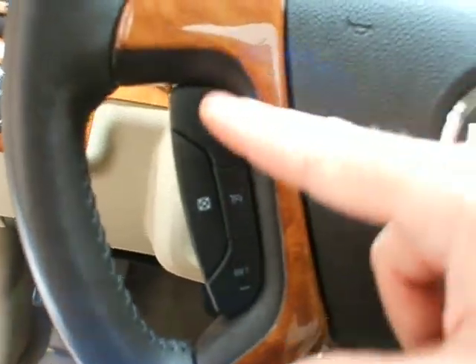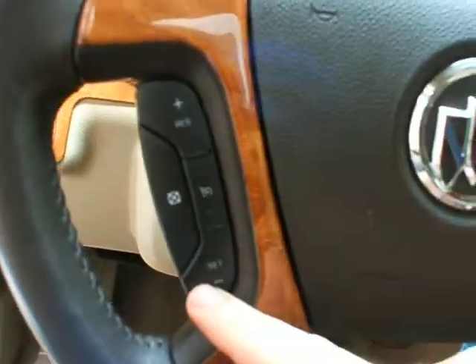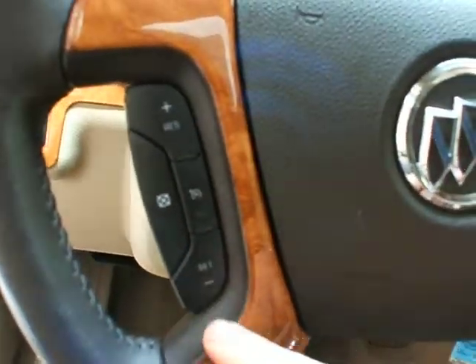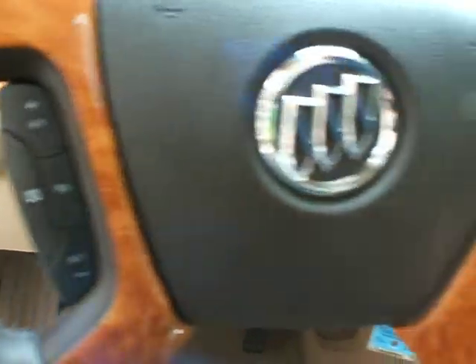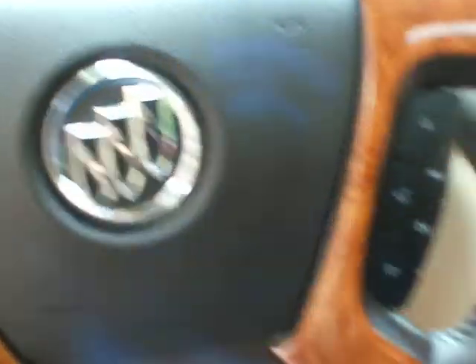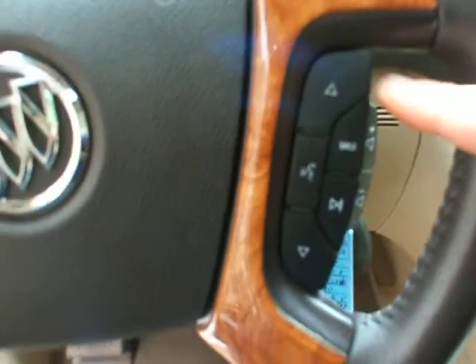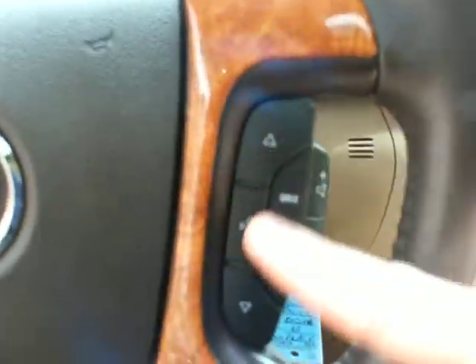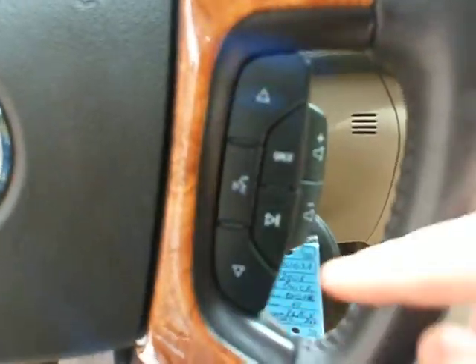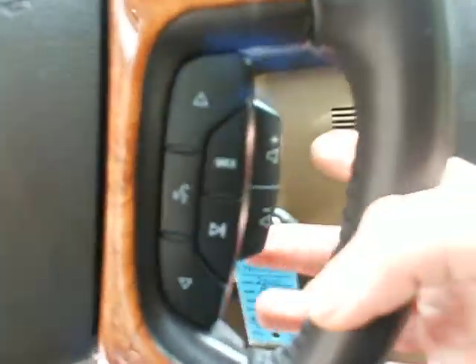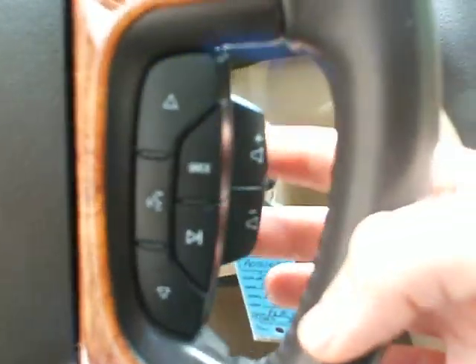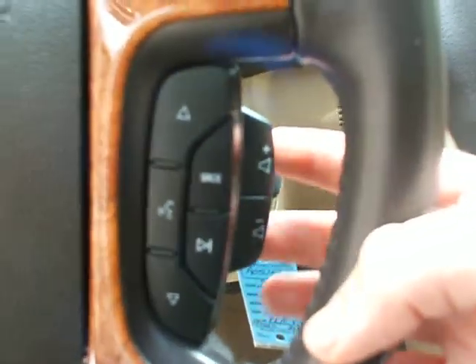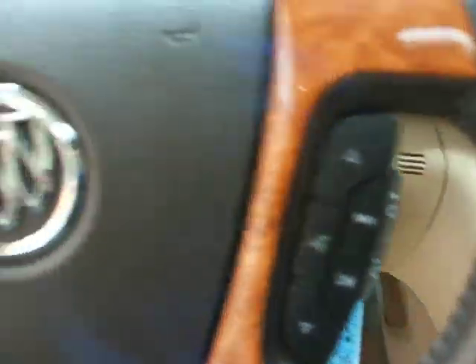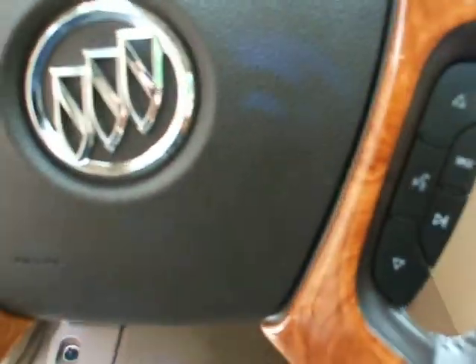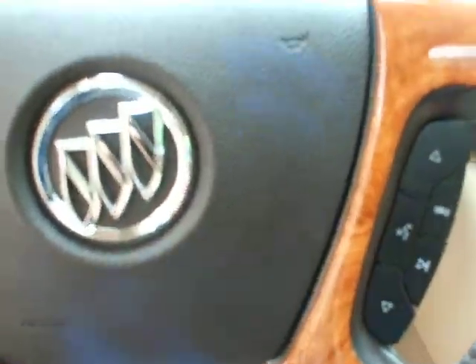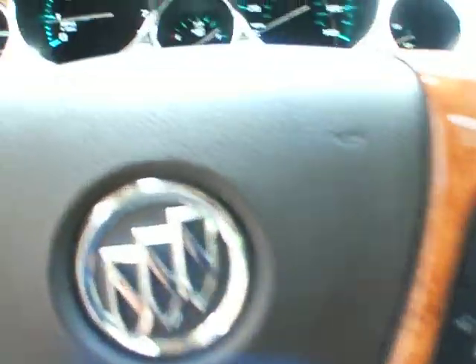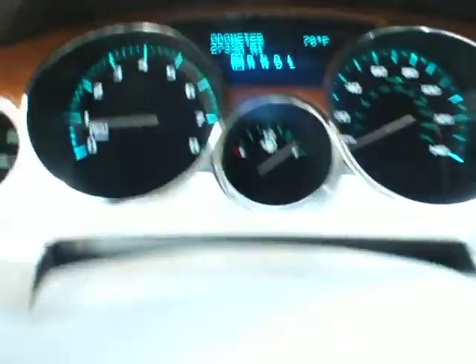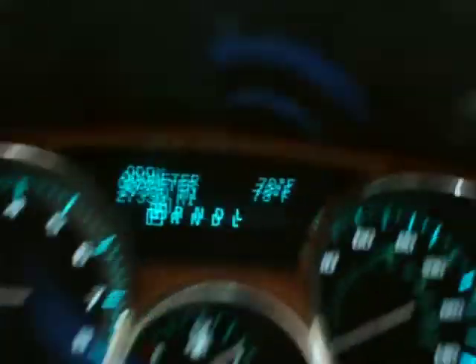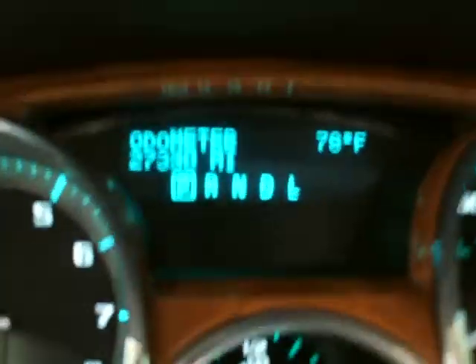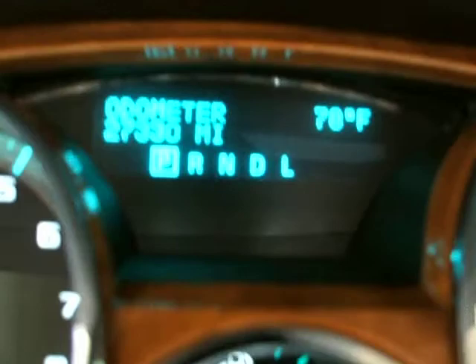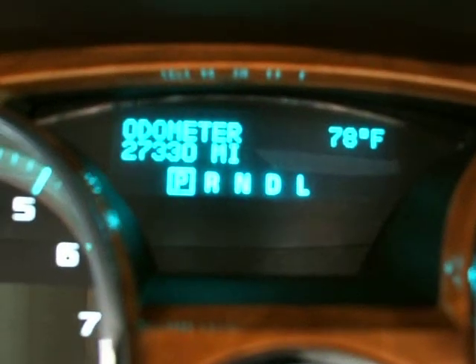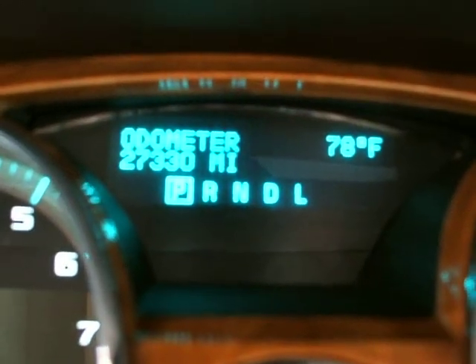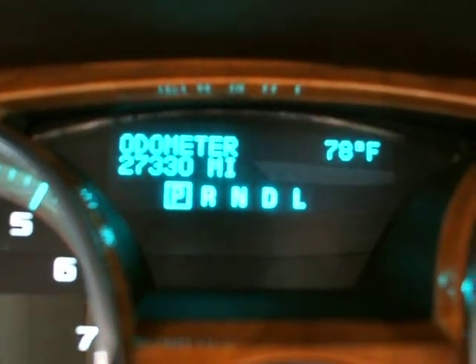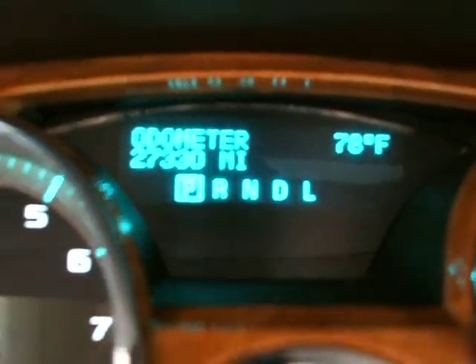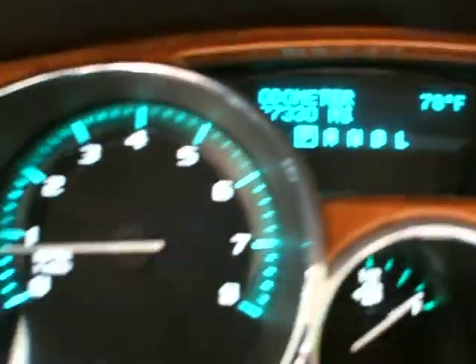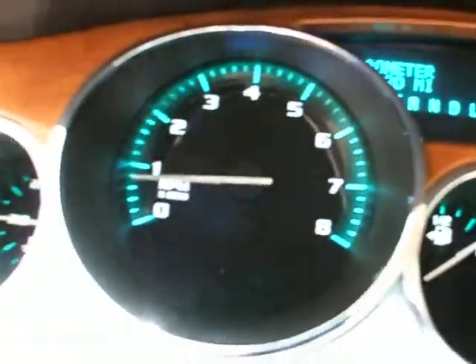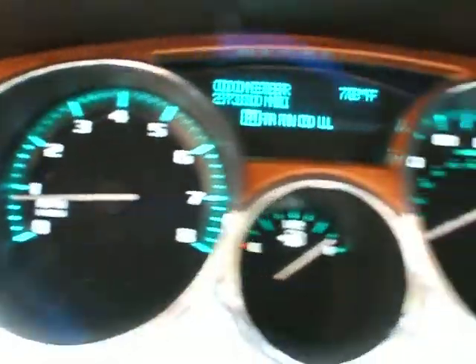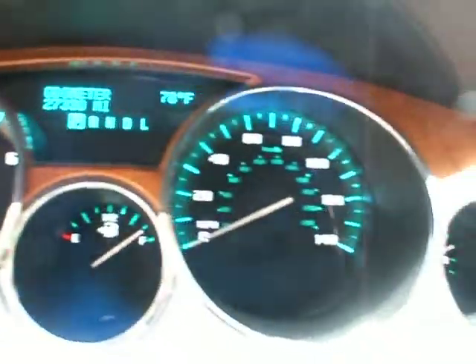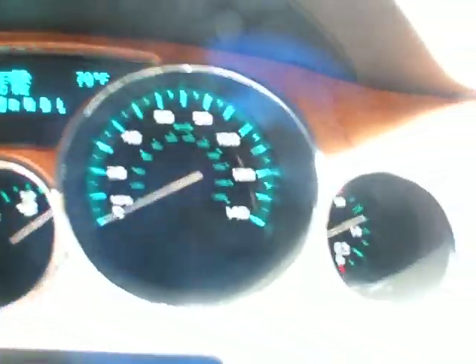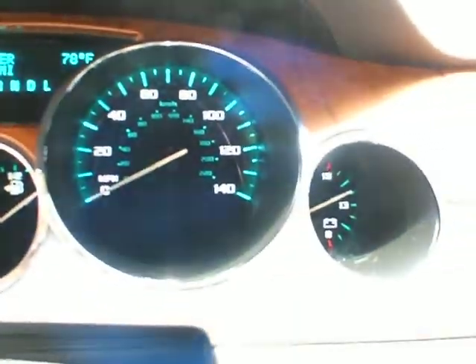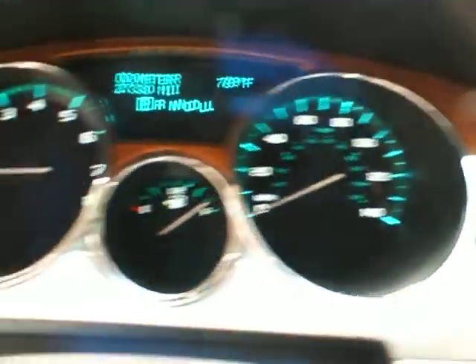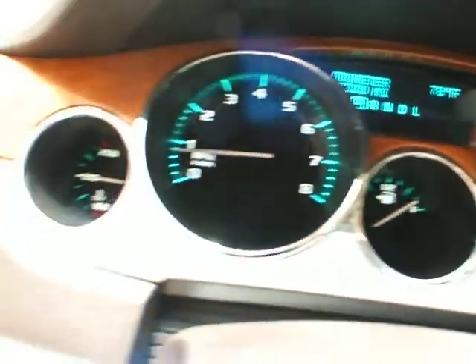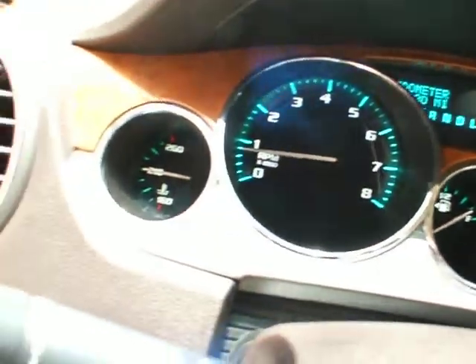We've got the cruise control buttons and the stereo controls with the volume in the back here. 27,330 — the actual mileage of the vehicle. The vehicle is running. There are no check engine lights on.